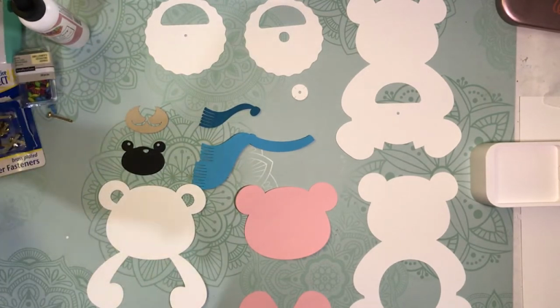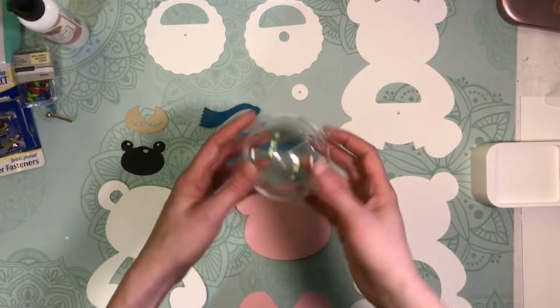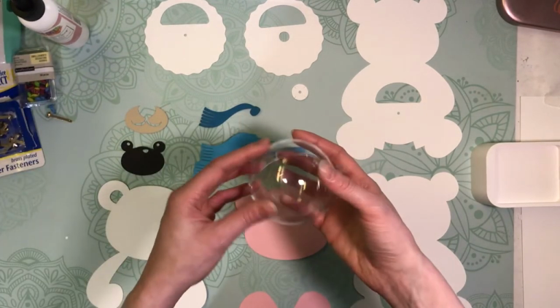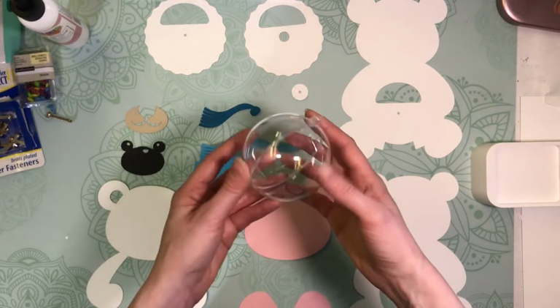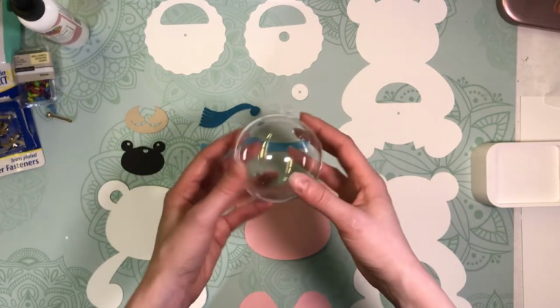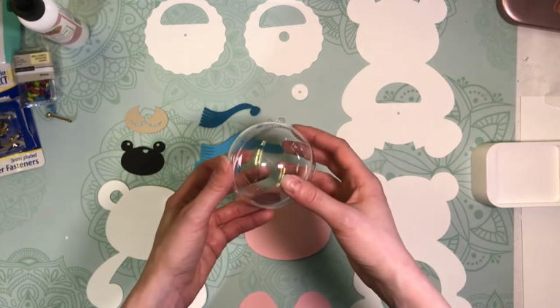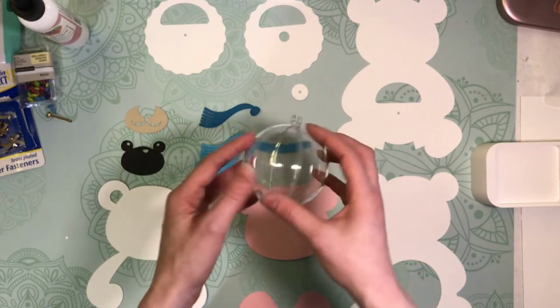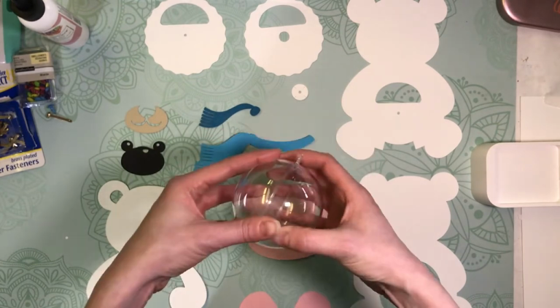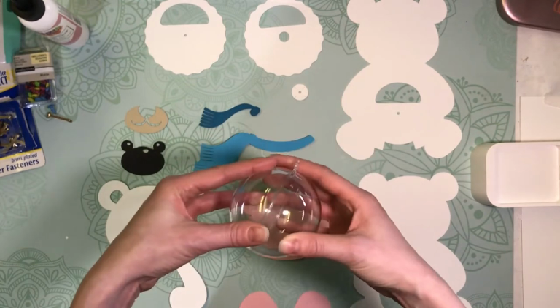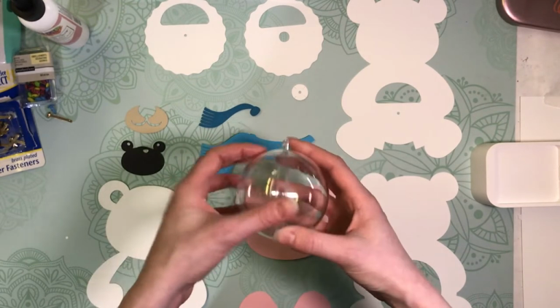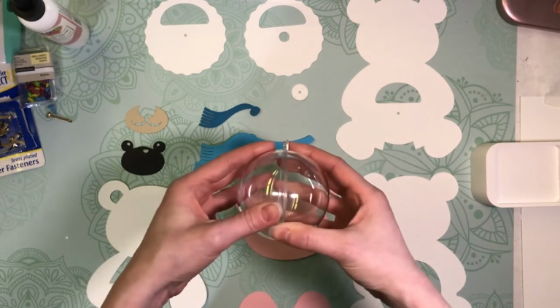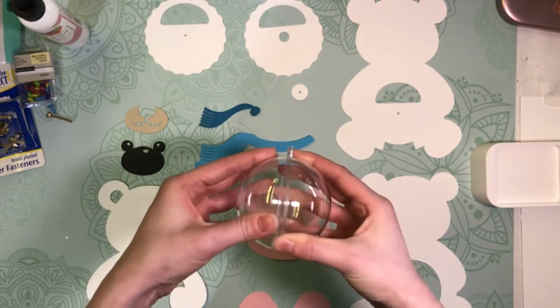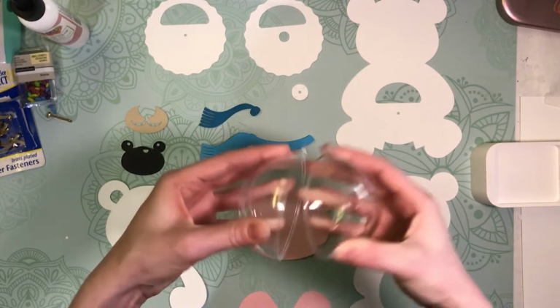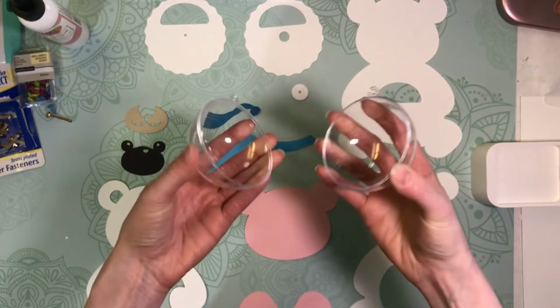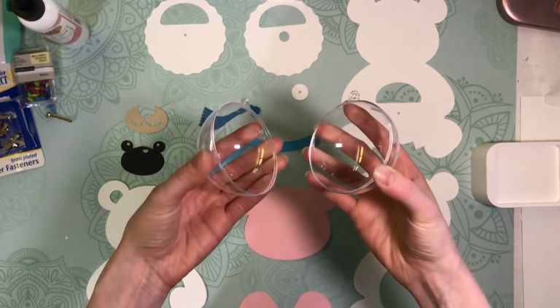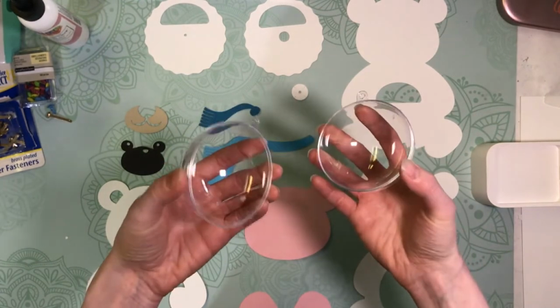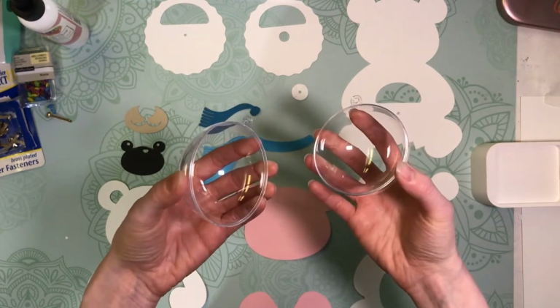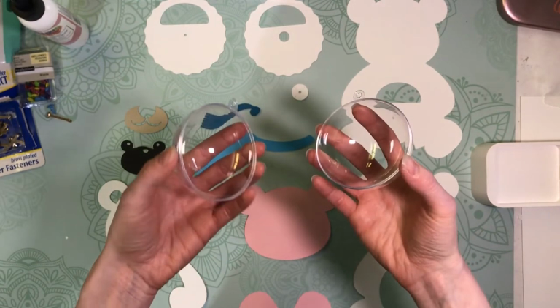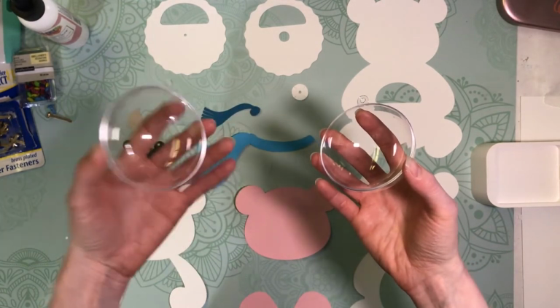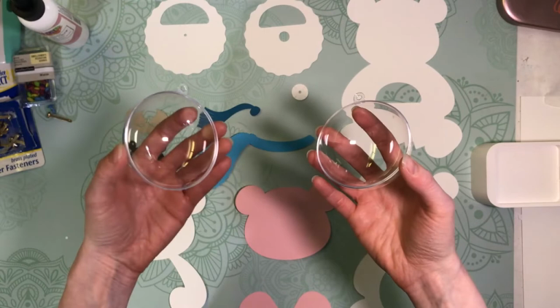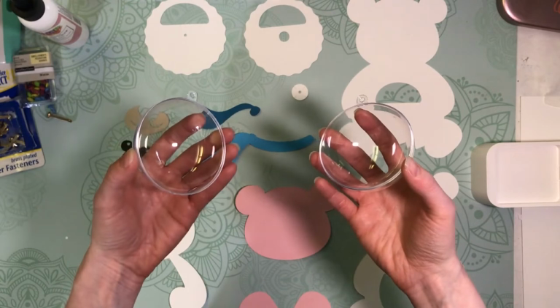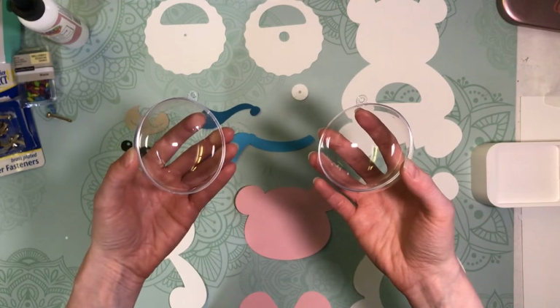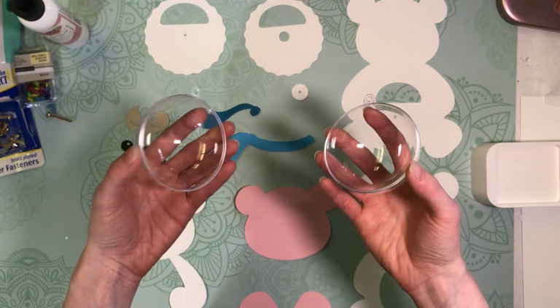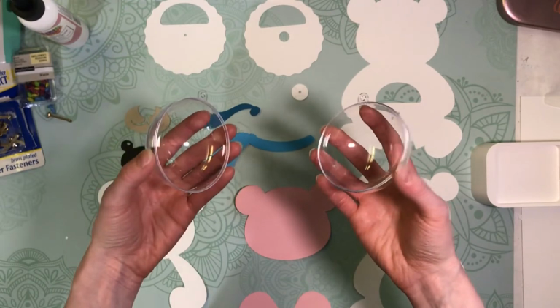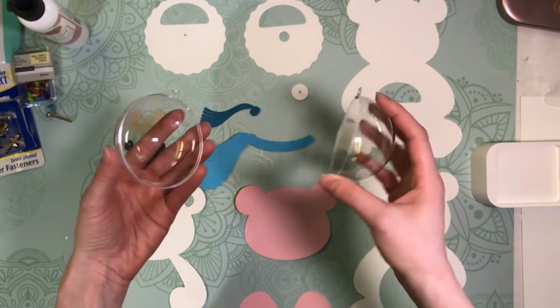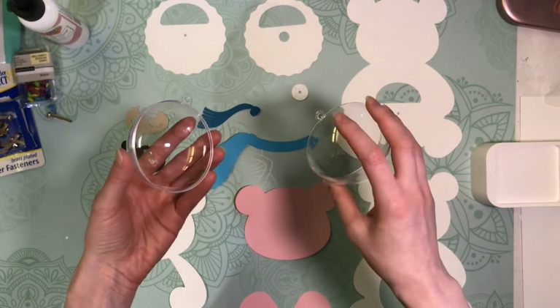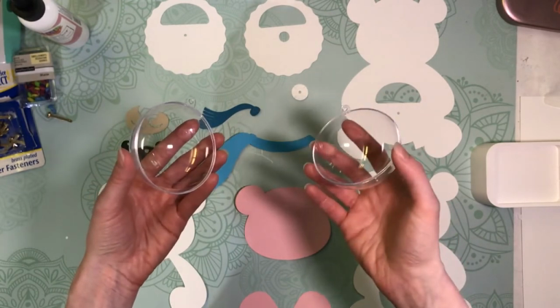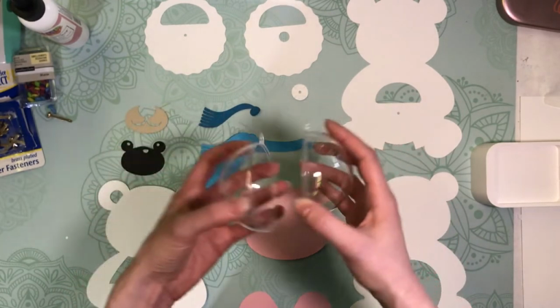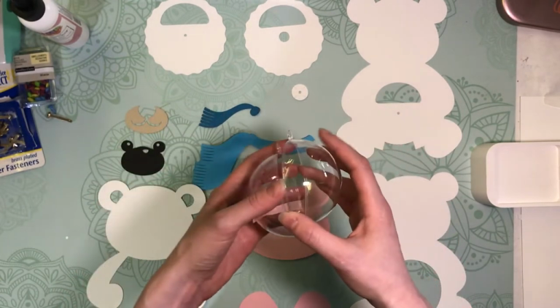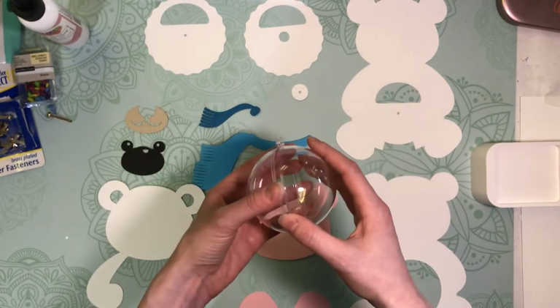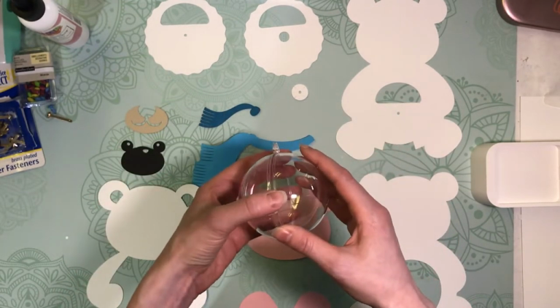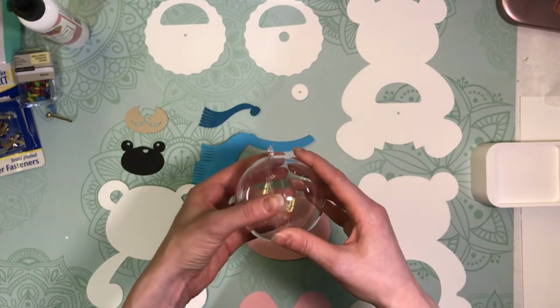We need a fillable ornament. We're going to be using one of these dome ornaments — the kind that split apart. You only need one half for this project, which is nice, because then you can use the other half for another candy holder.